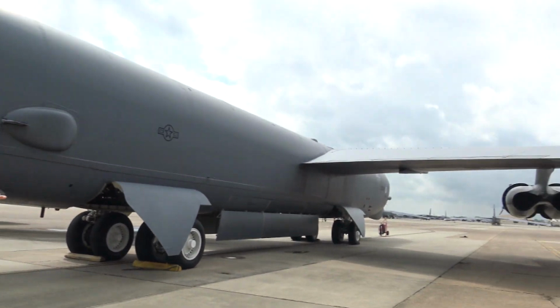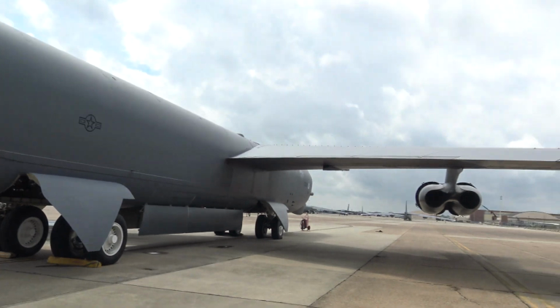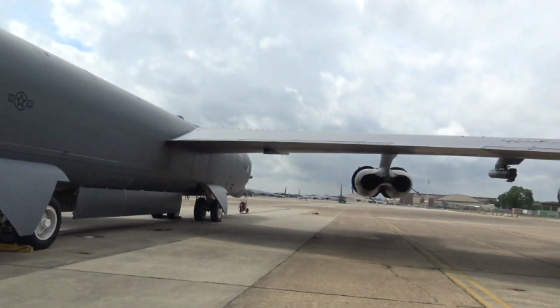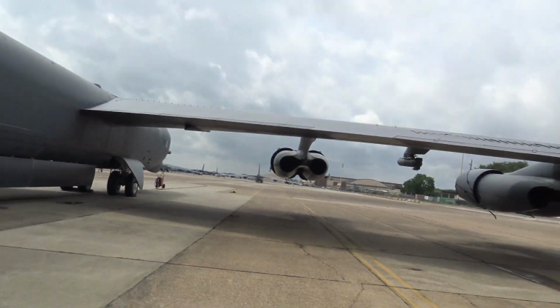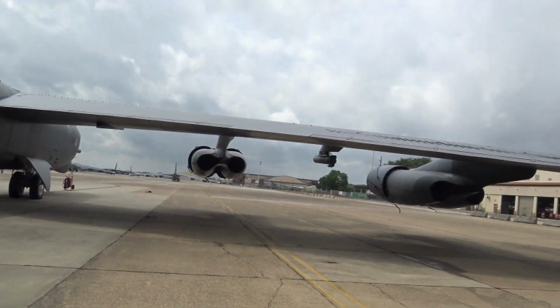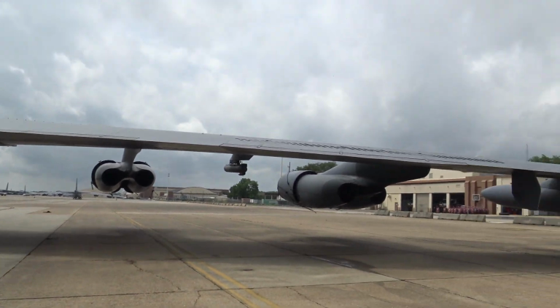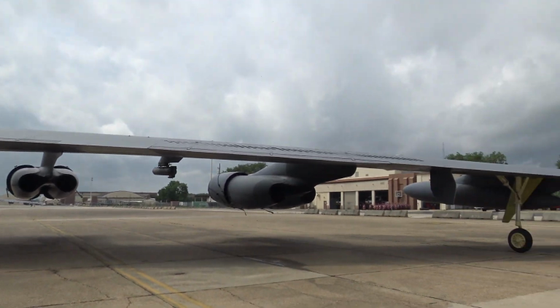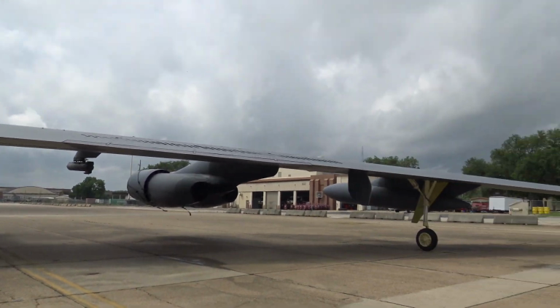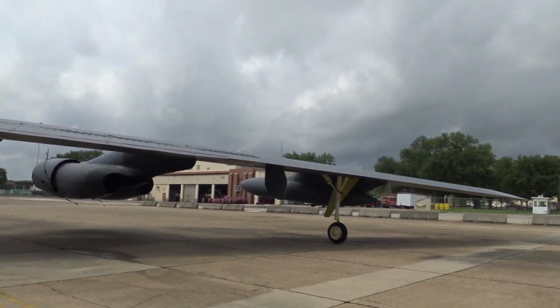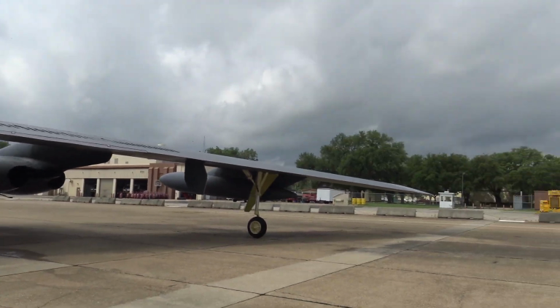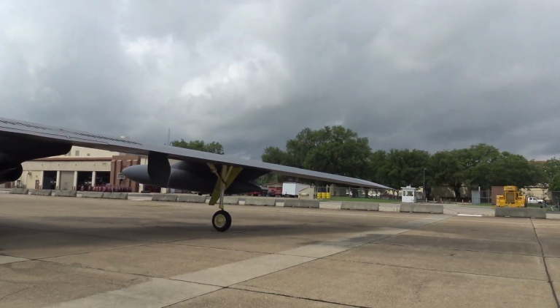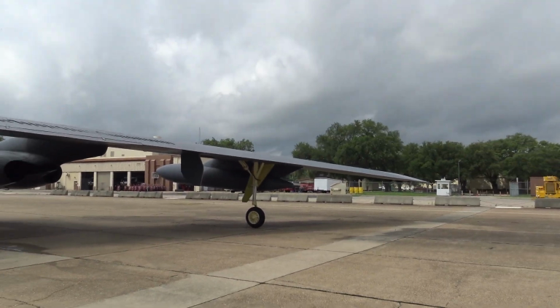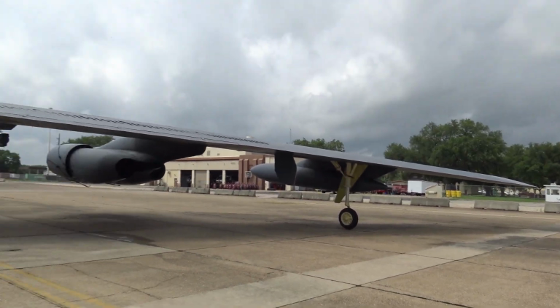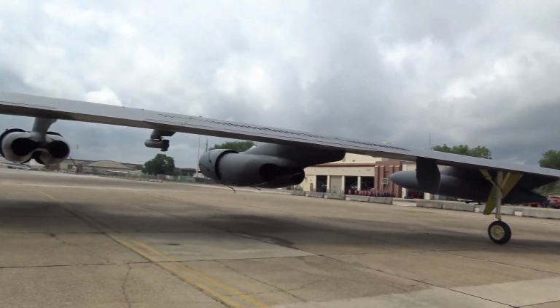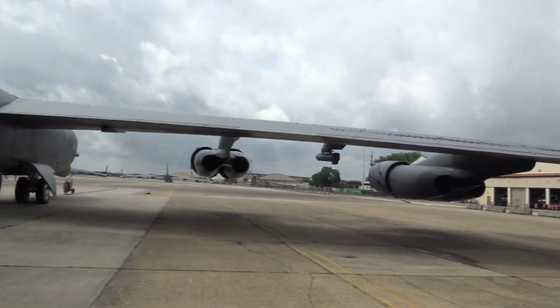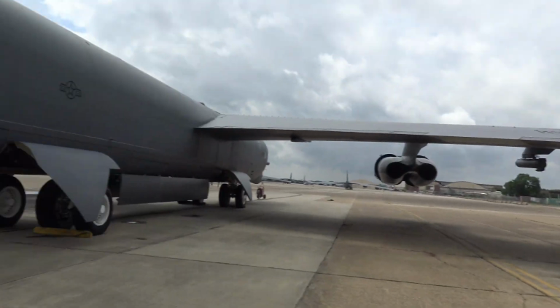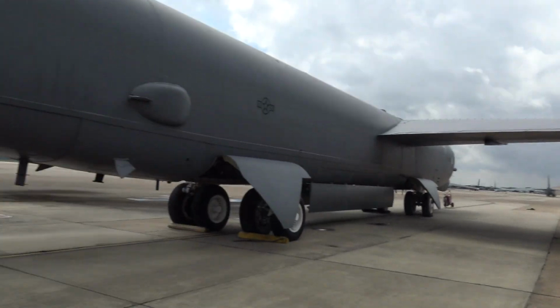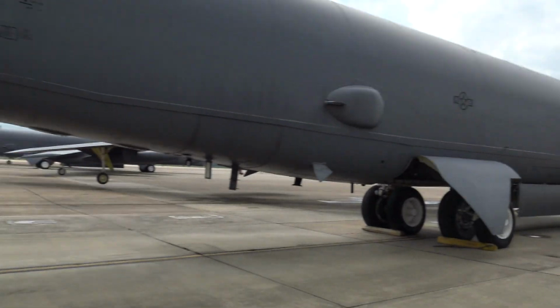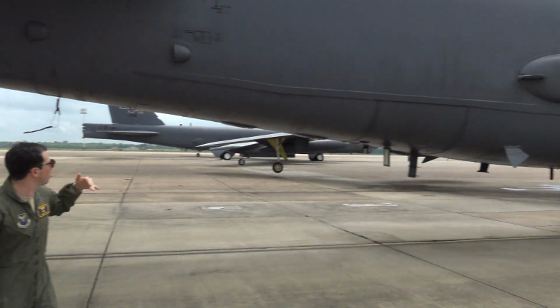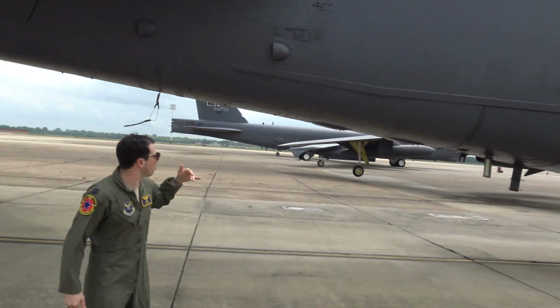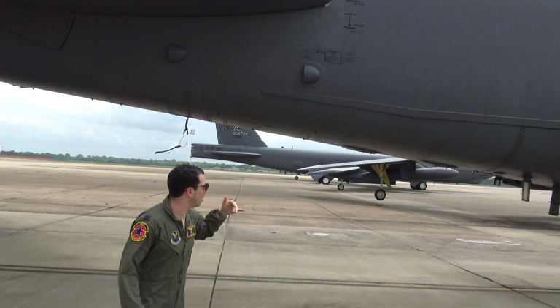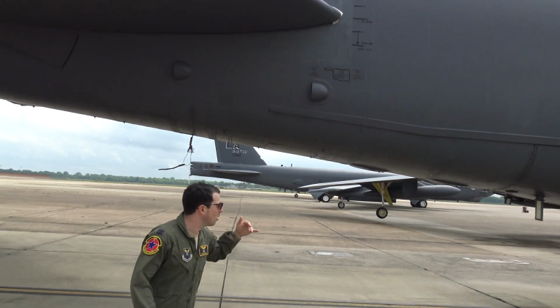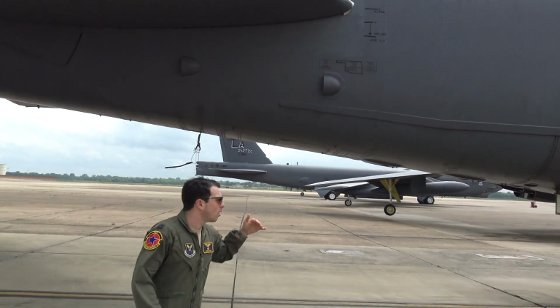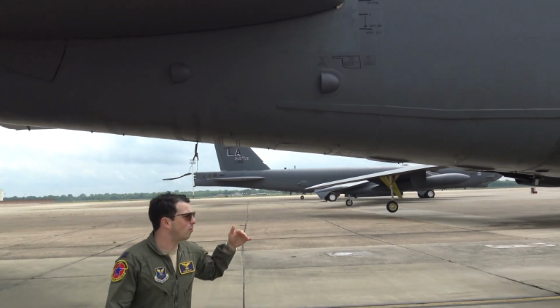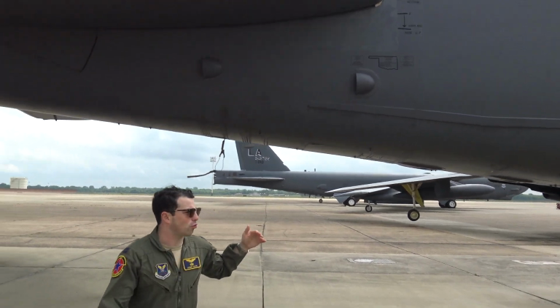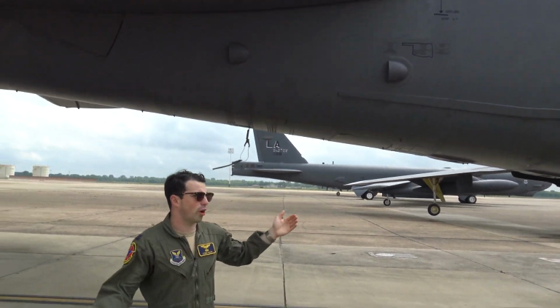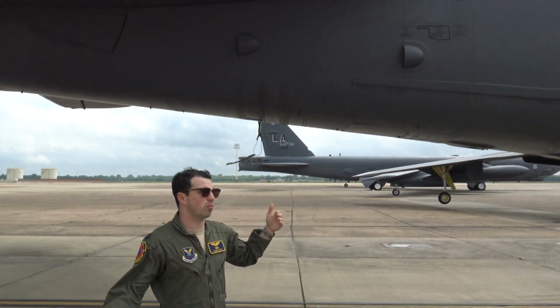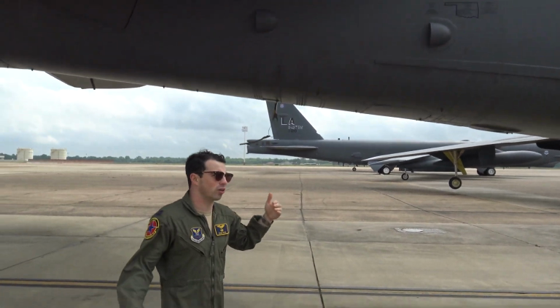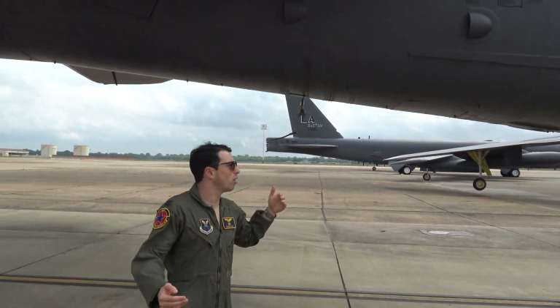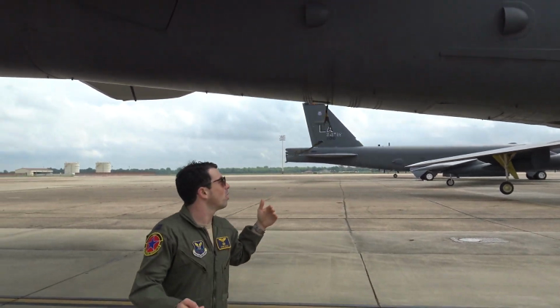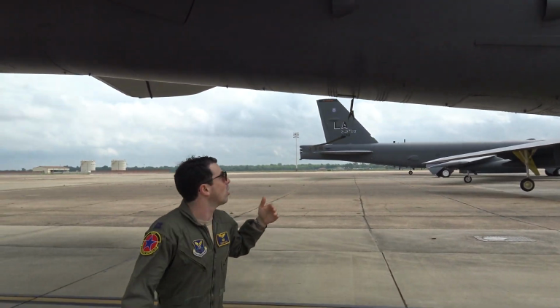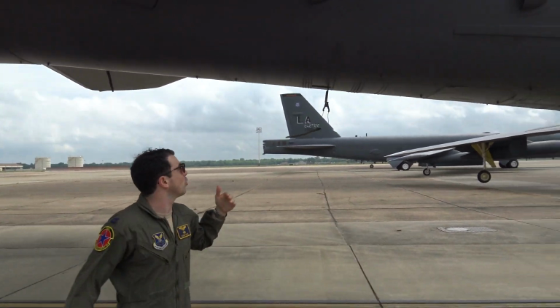Those are flaps, essentially. And on the back of the jet, you can see some of the various transmitters underneath.